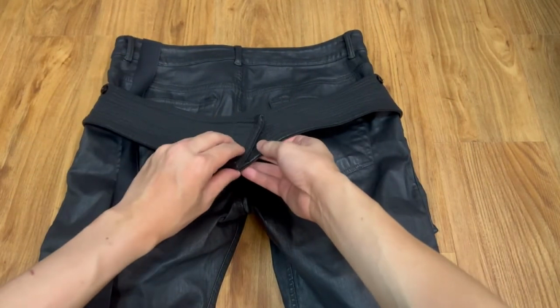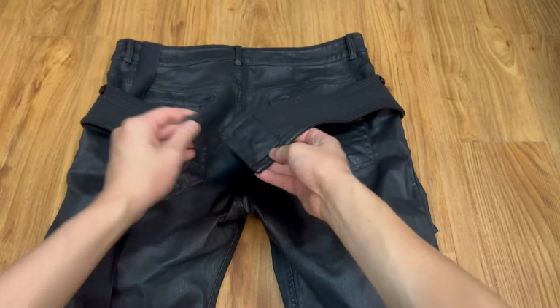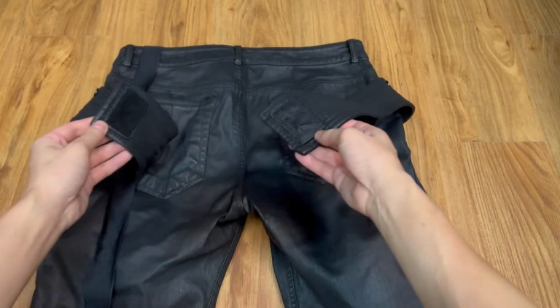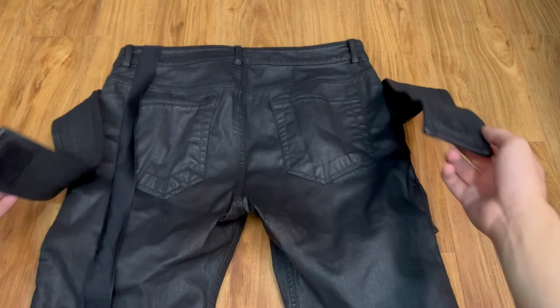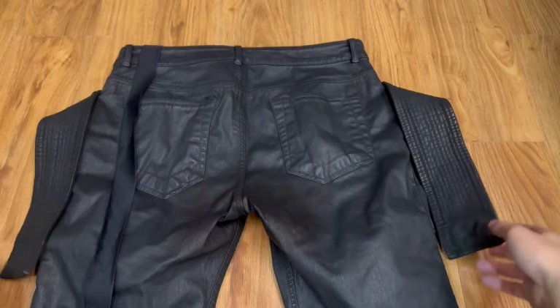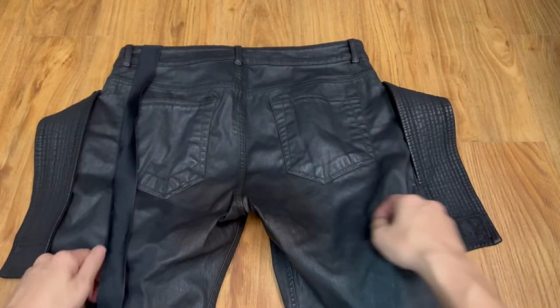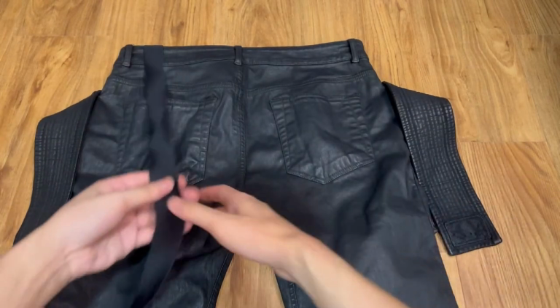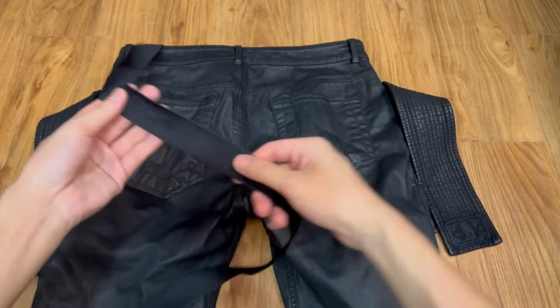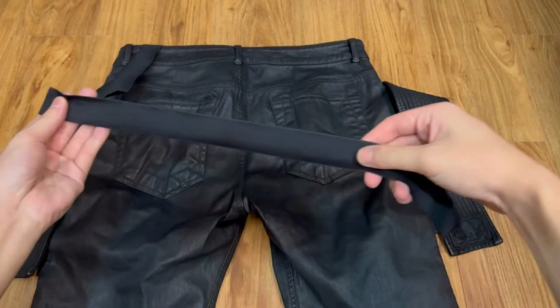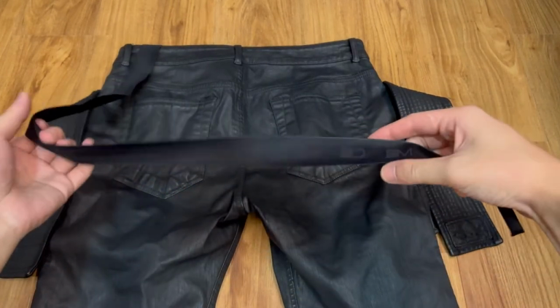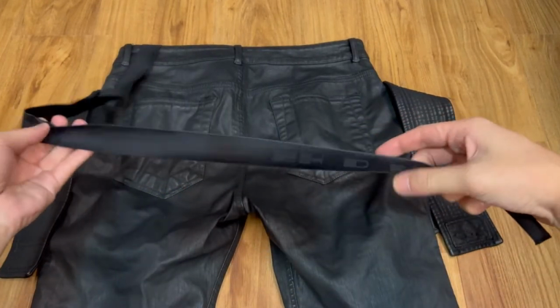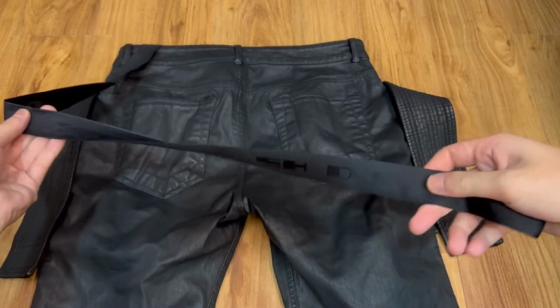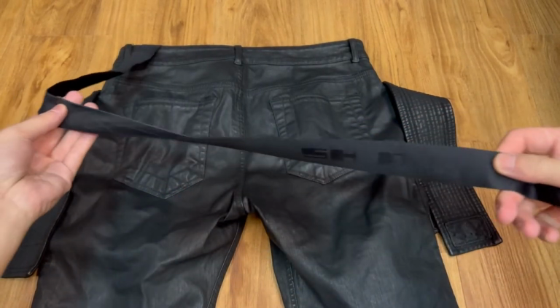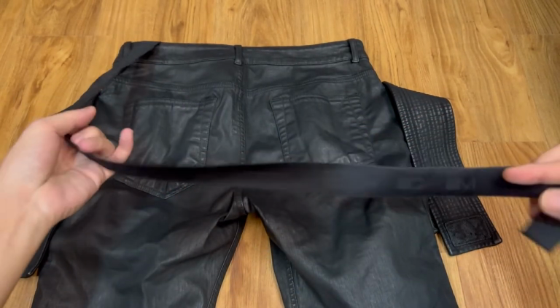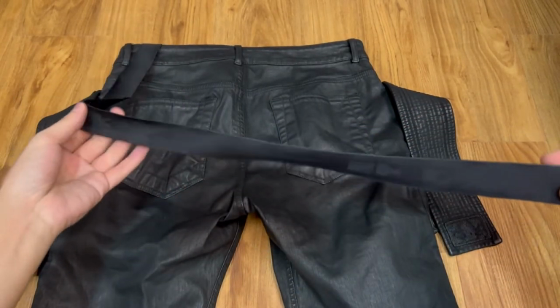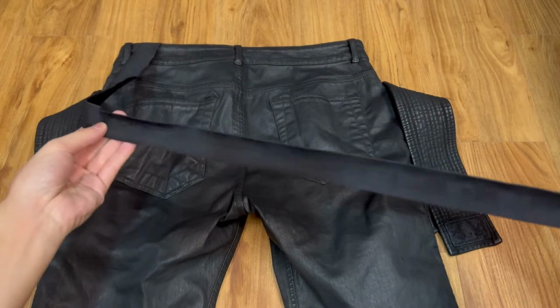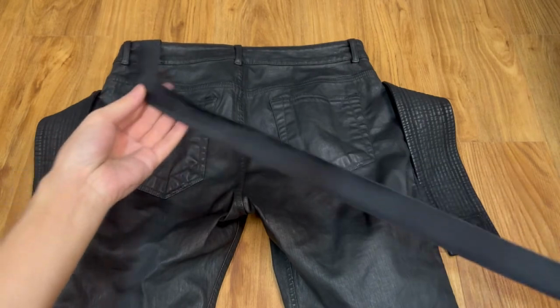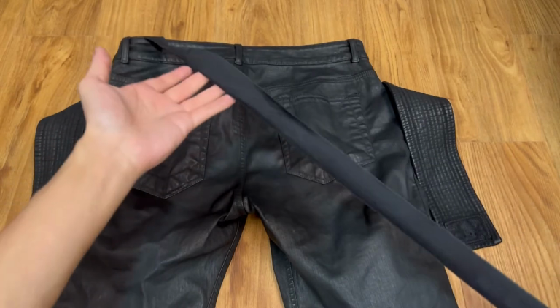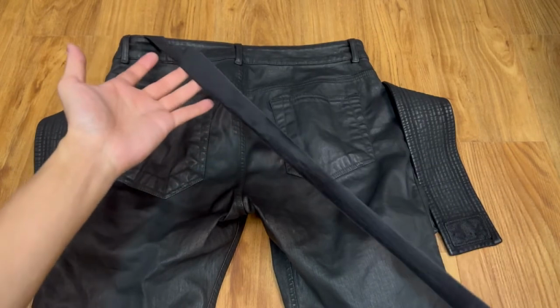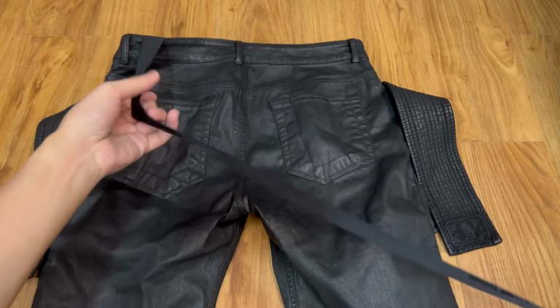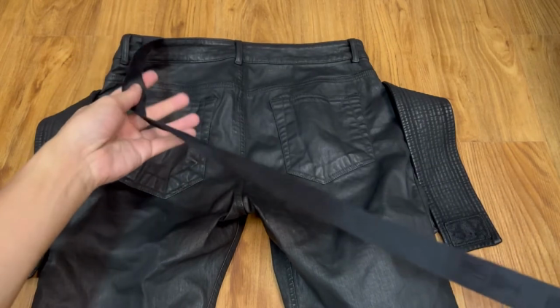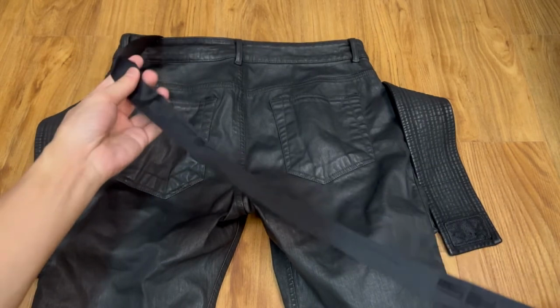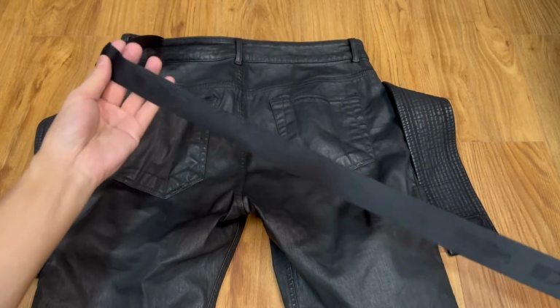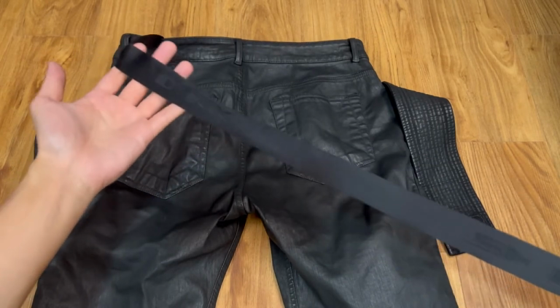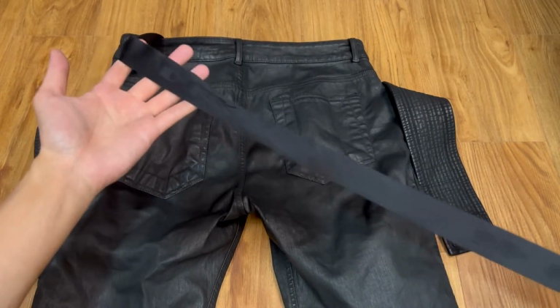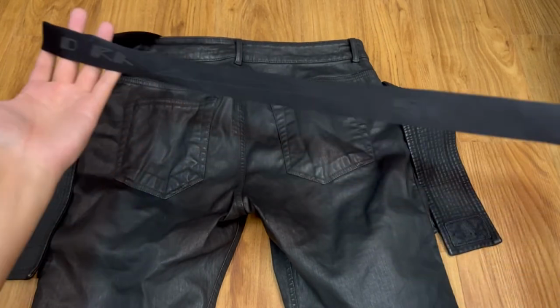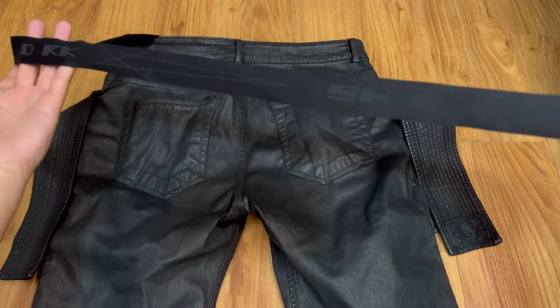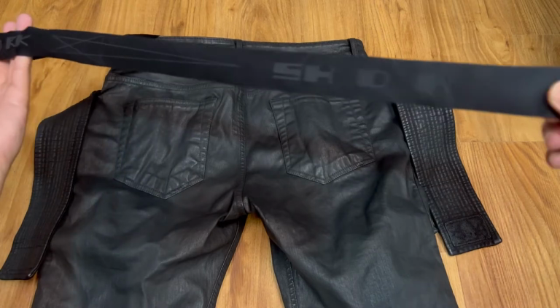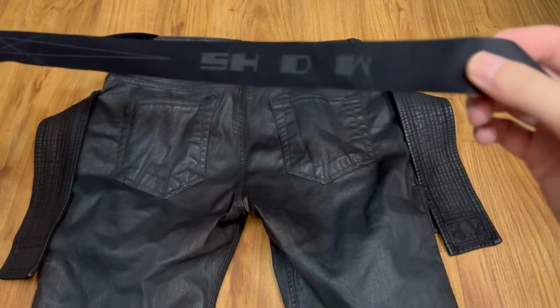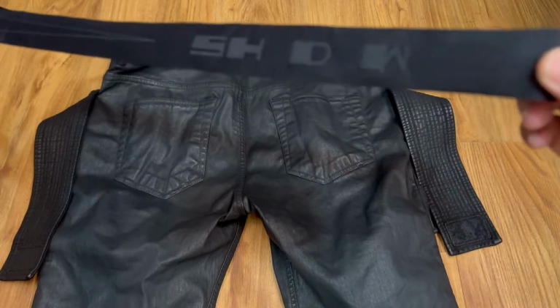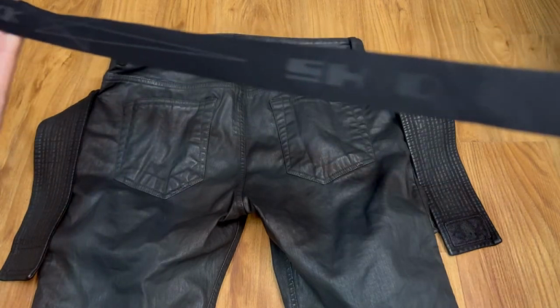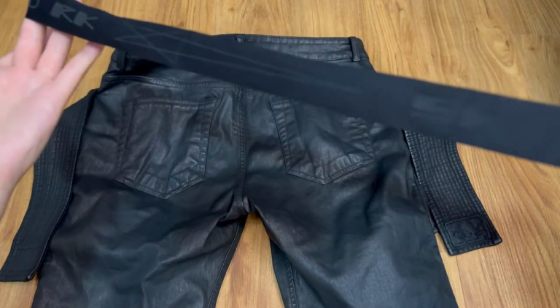Slightly below the waist, there is a roundabout band with velcro closure. The velcro strap is enforced by a button on each side. Personally, I never attach the velcro strap — I always let it hang loose with the buttons enforced.